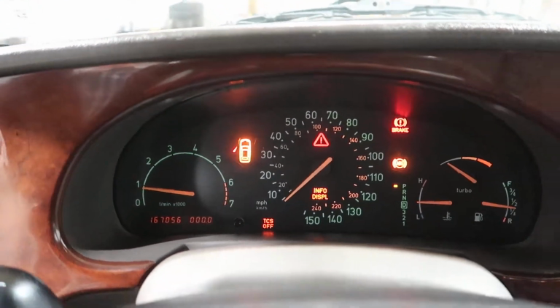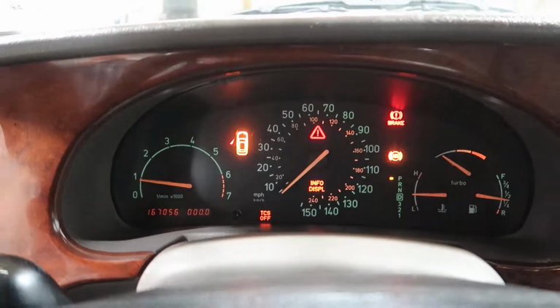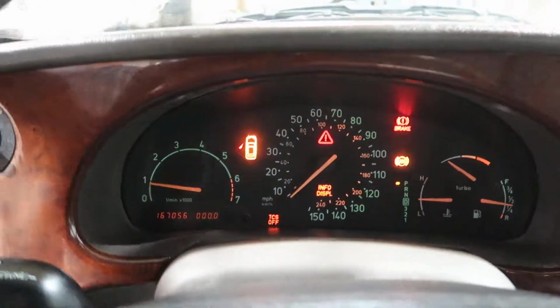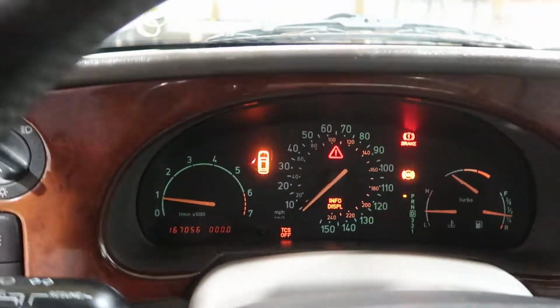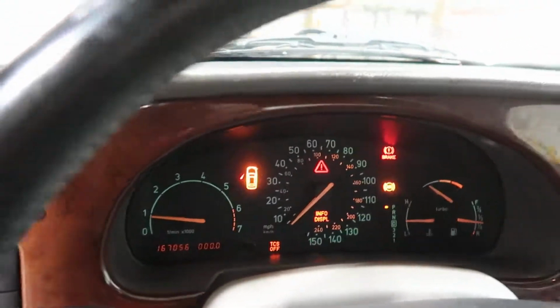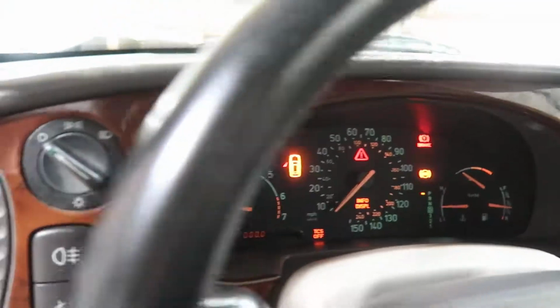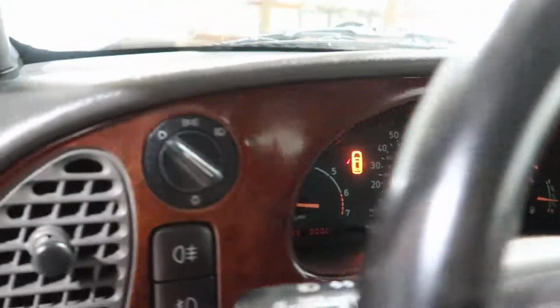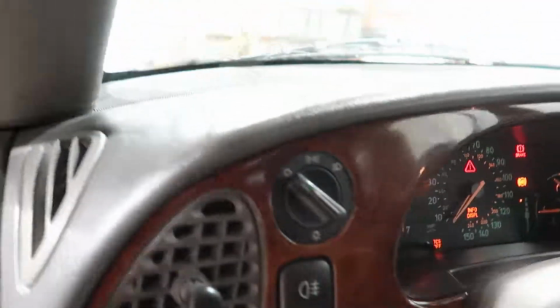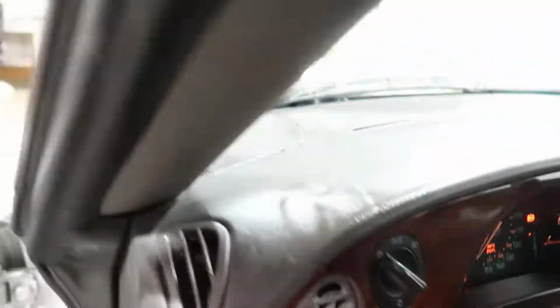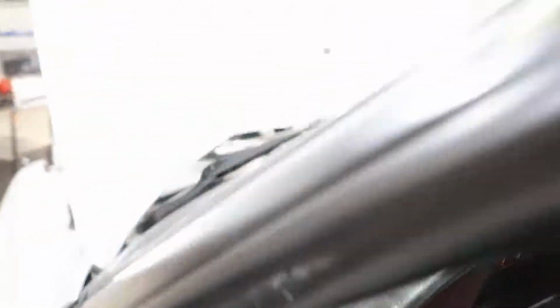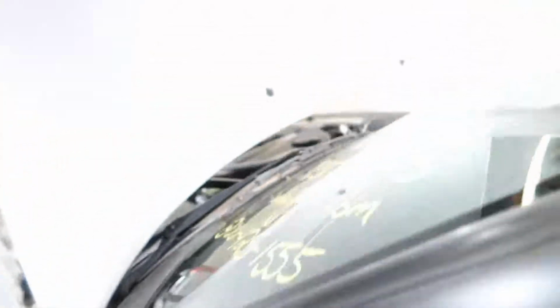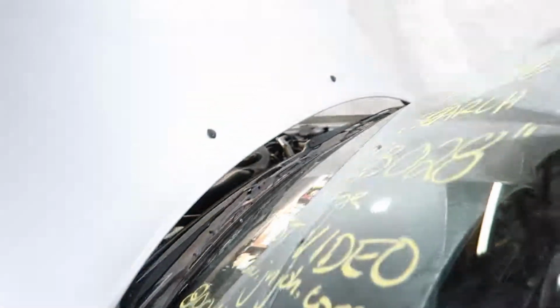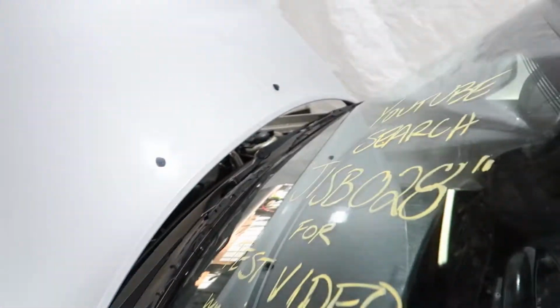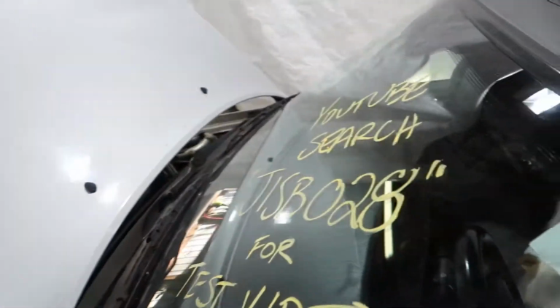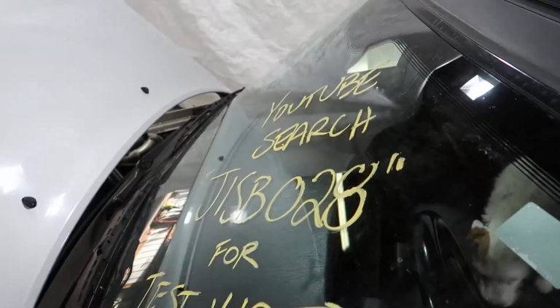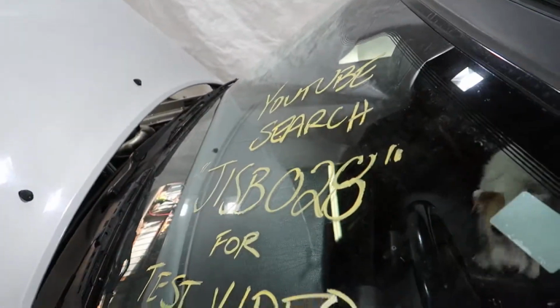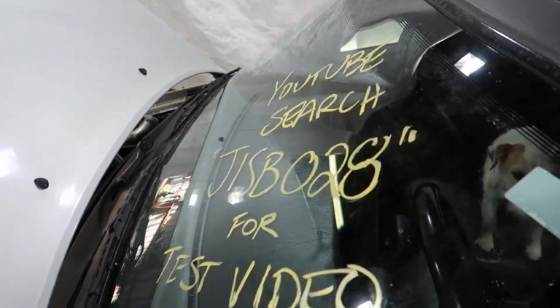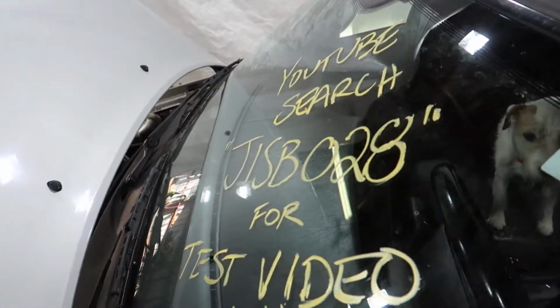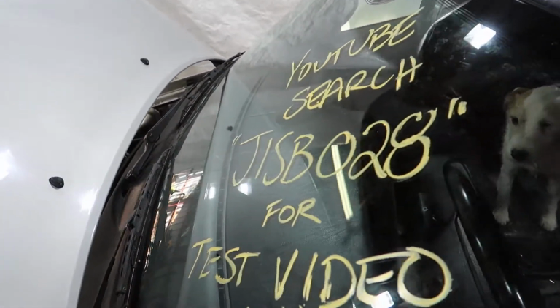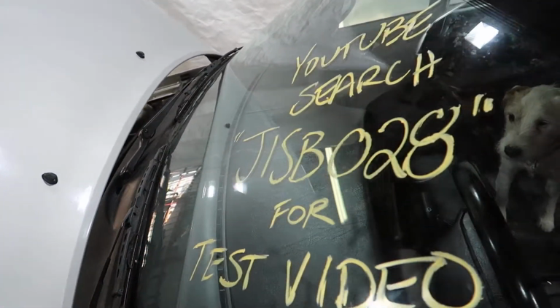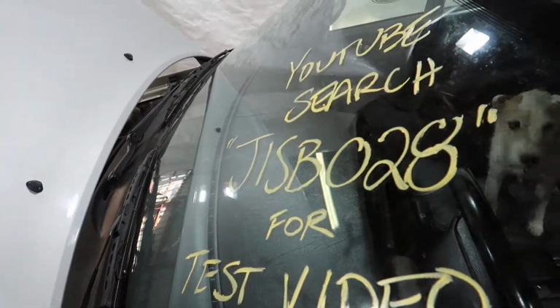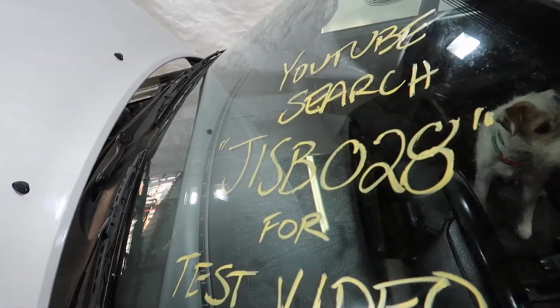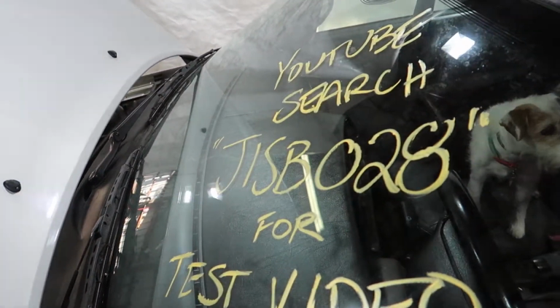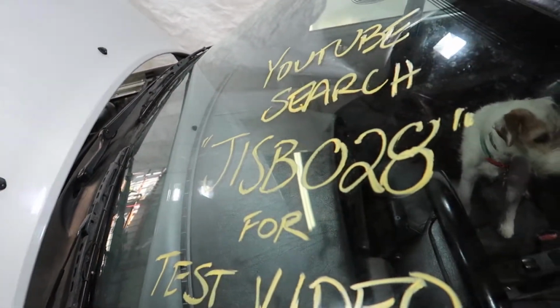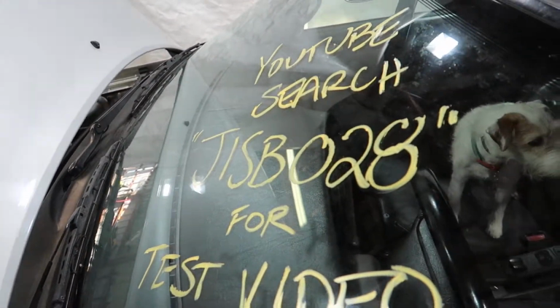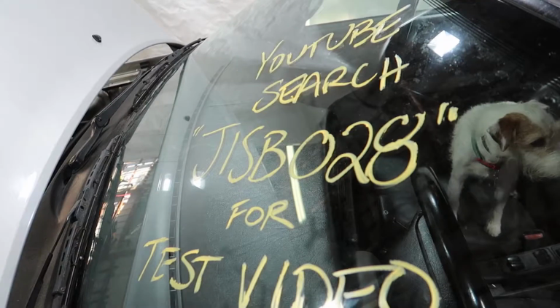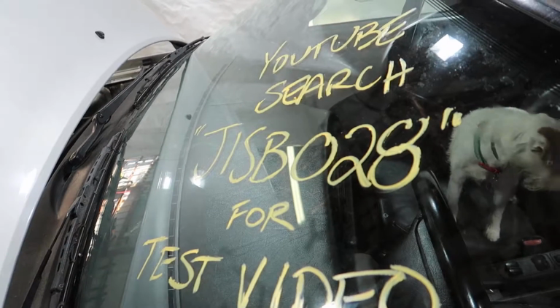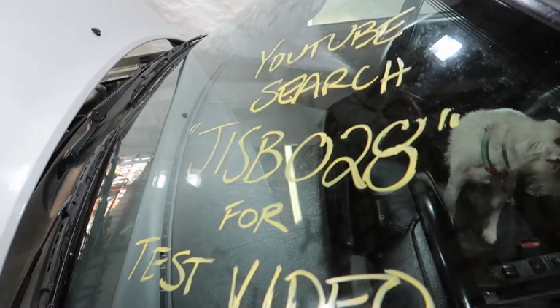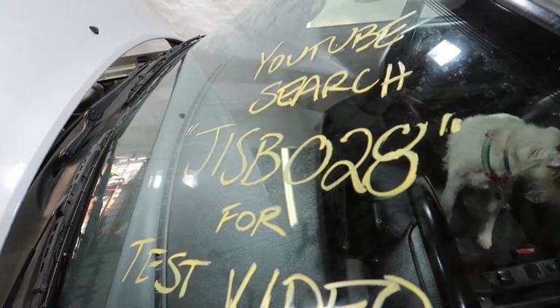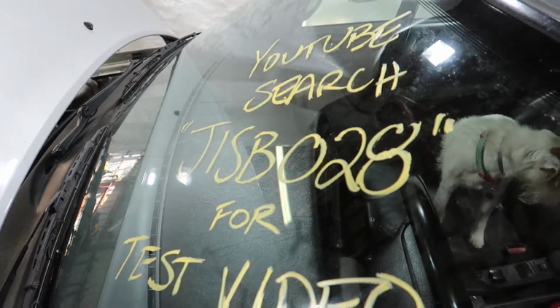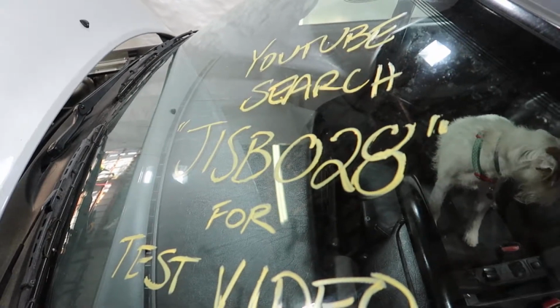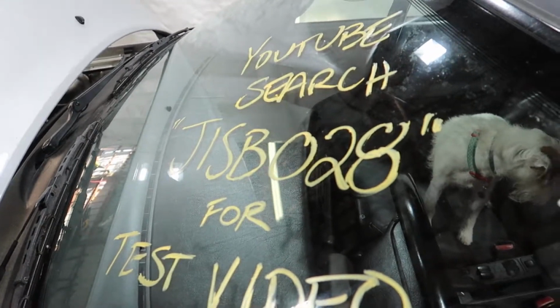That'll do the test video for J1 SB028. Thank you, and as always, God bless America.